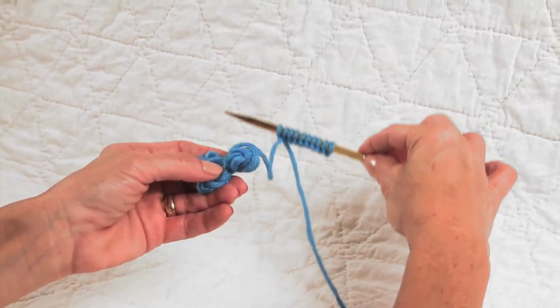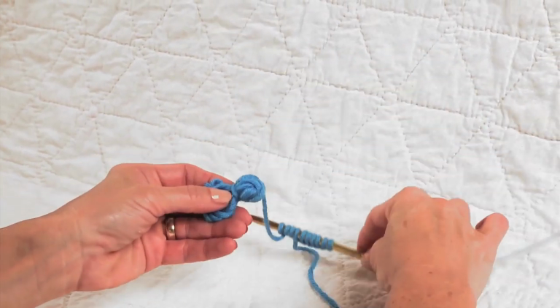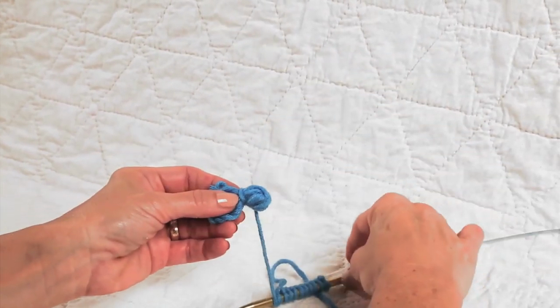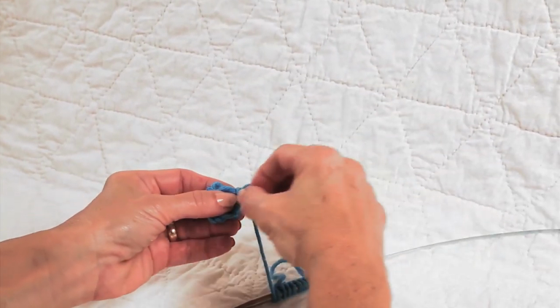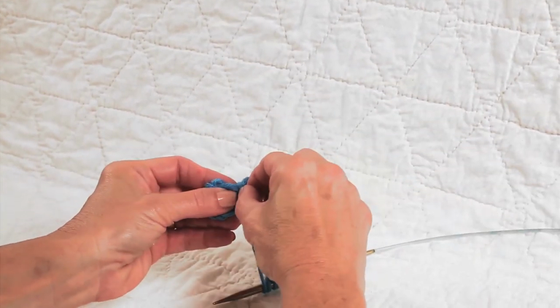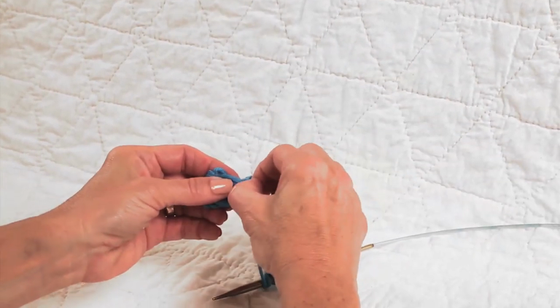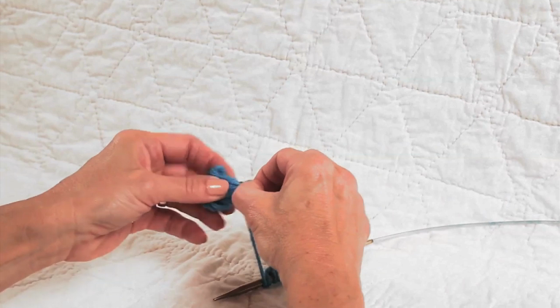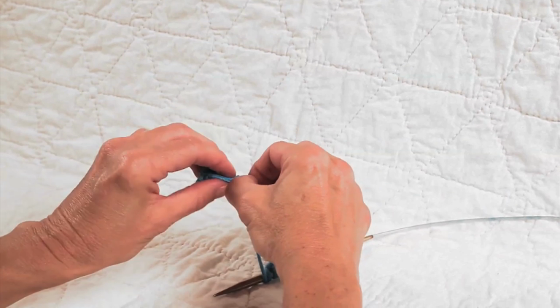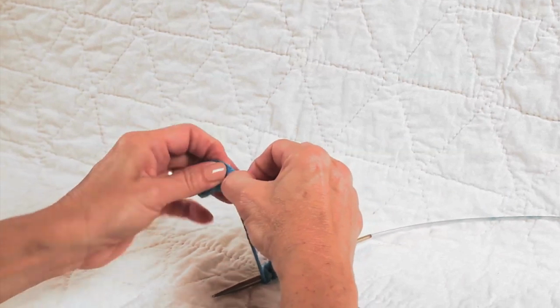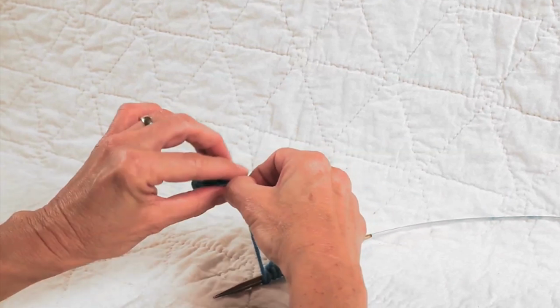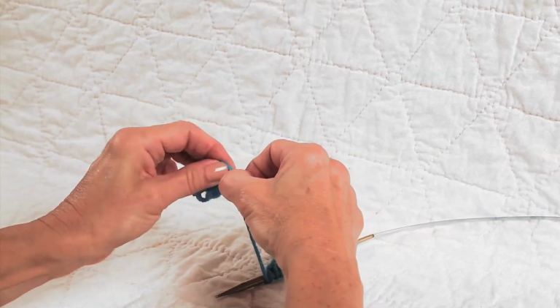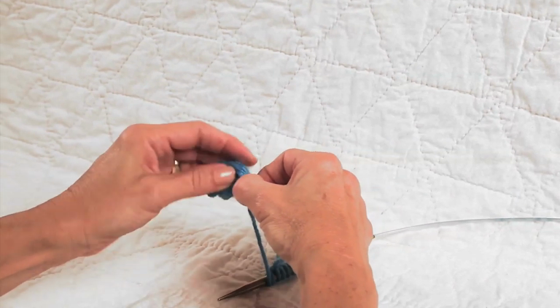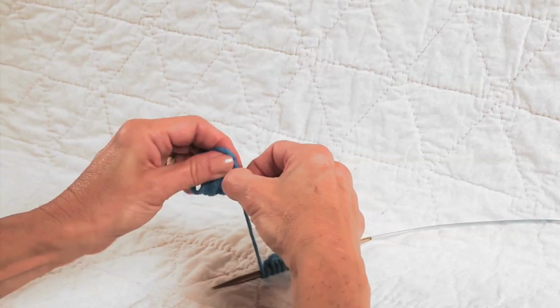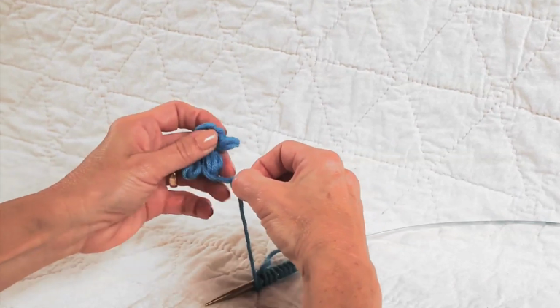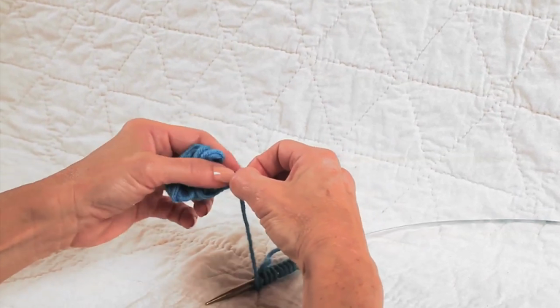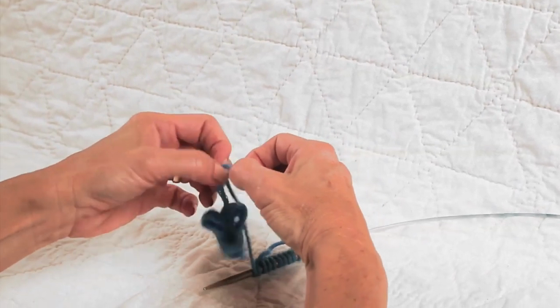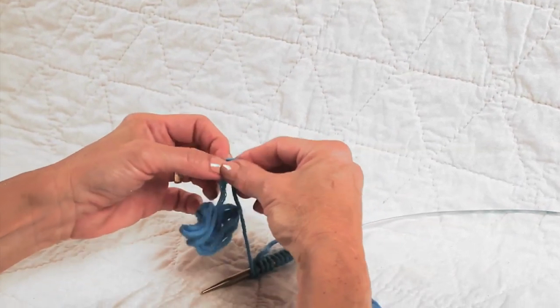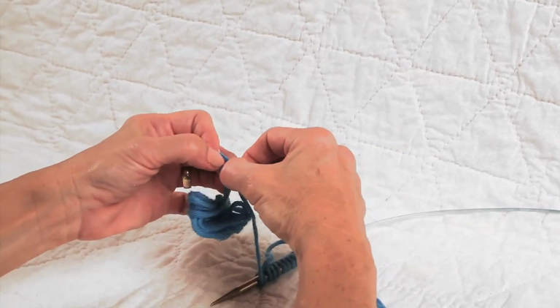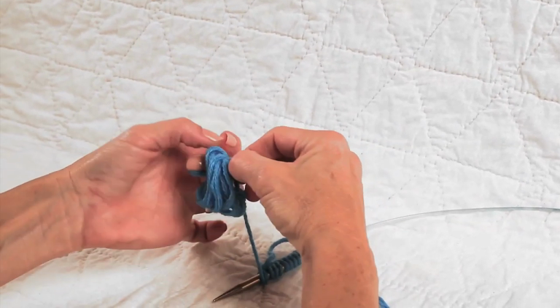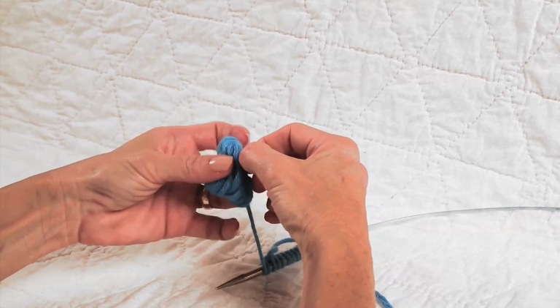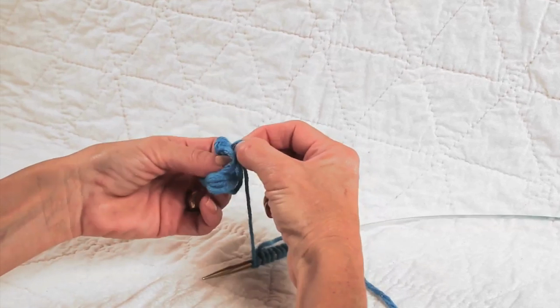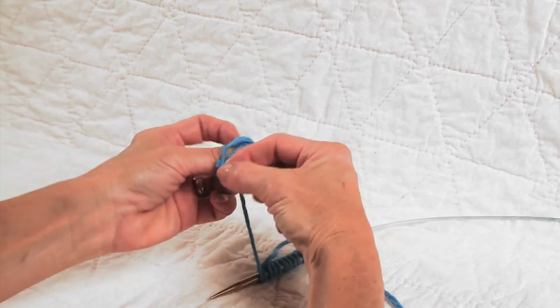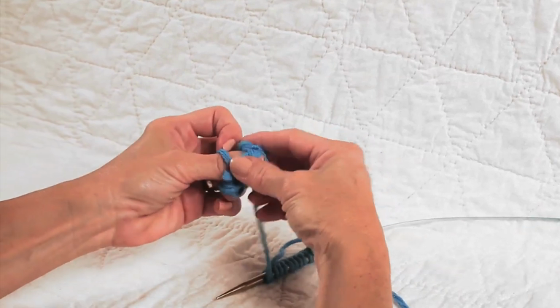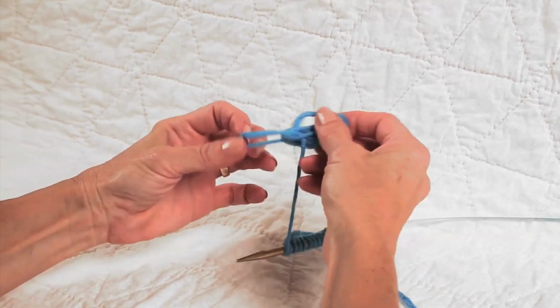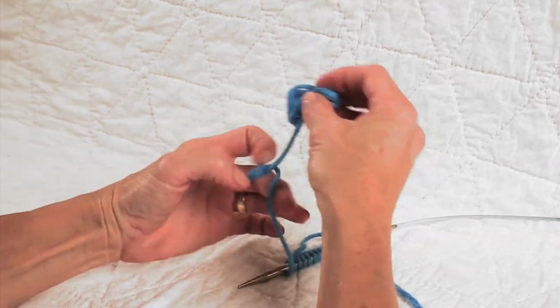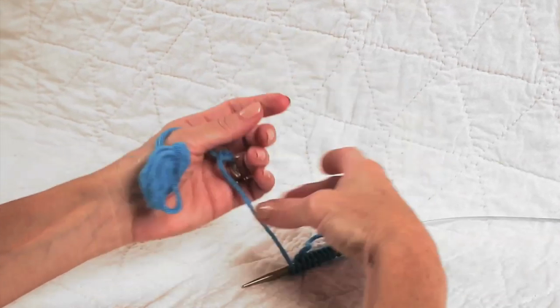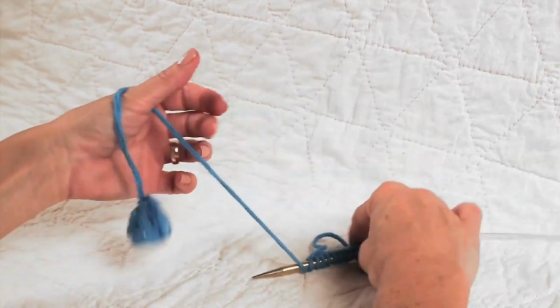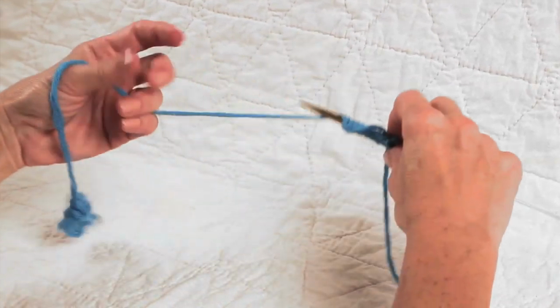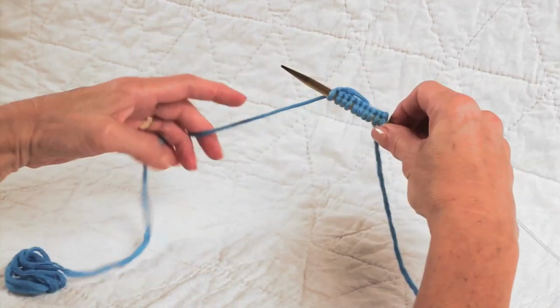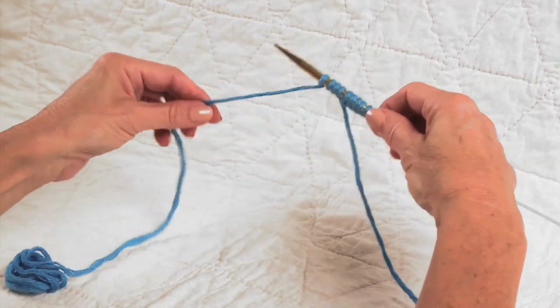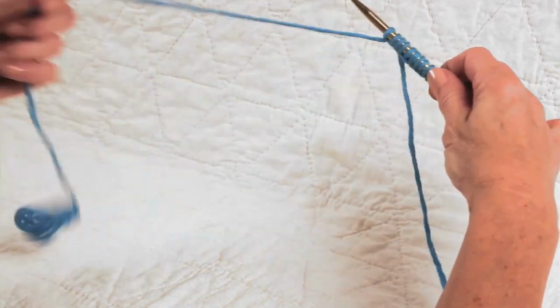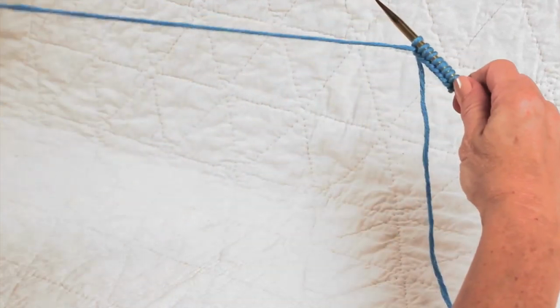I'm going to go ahead and undo this little bobbin here, so let me get that undone for you, and then I'll show you how I wind it up.